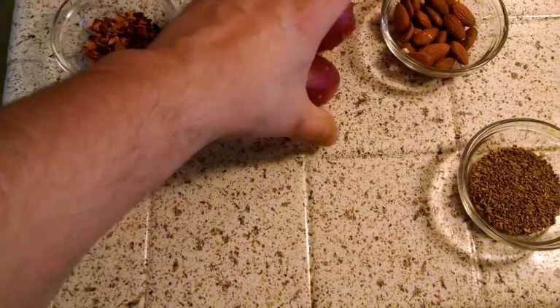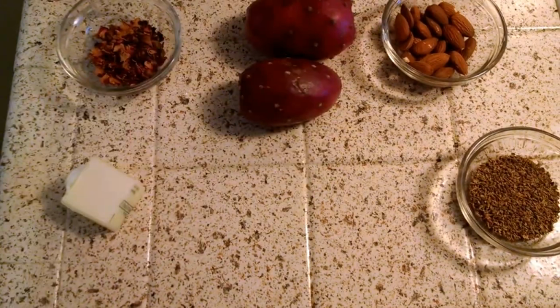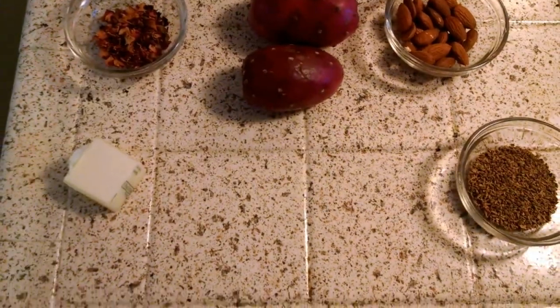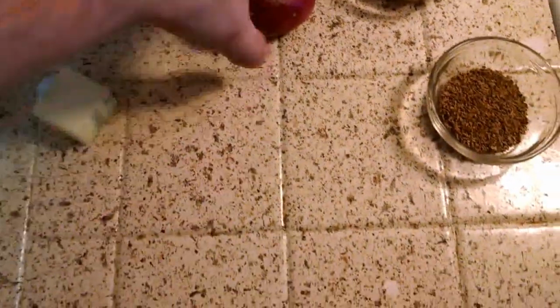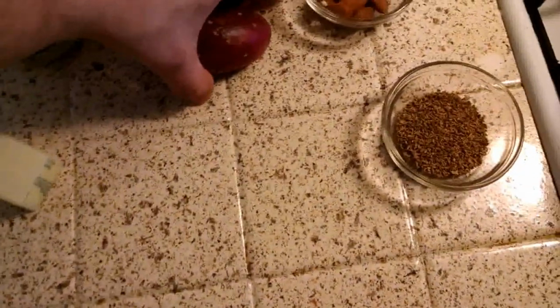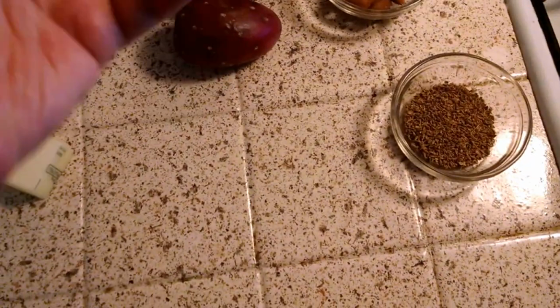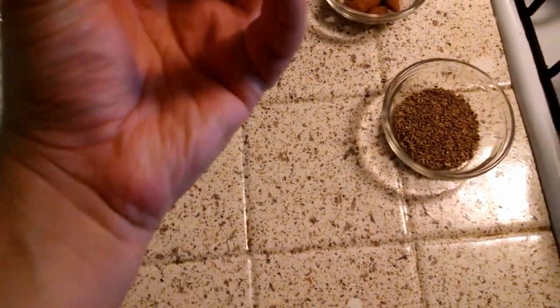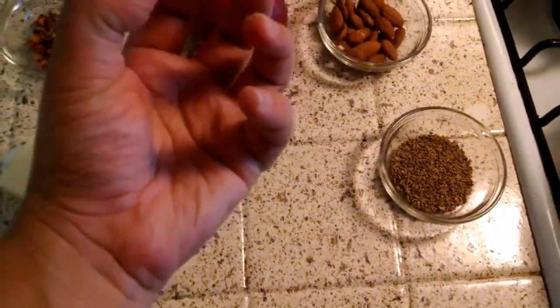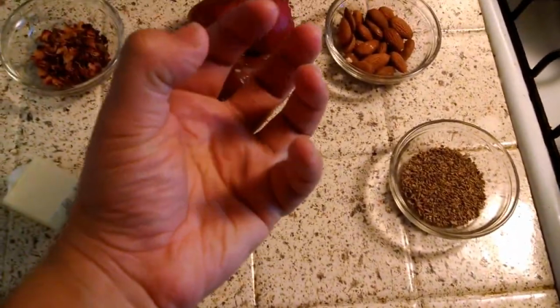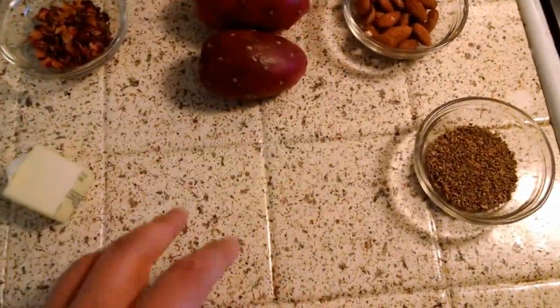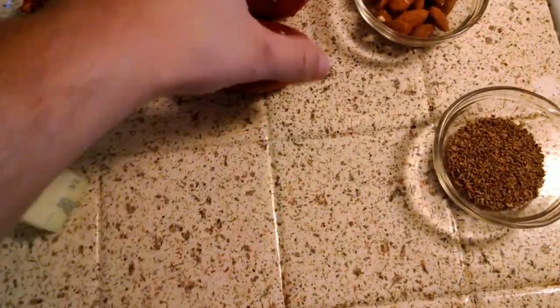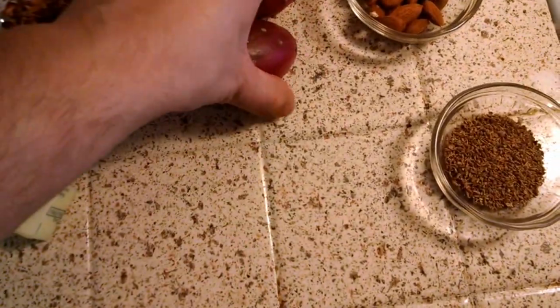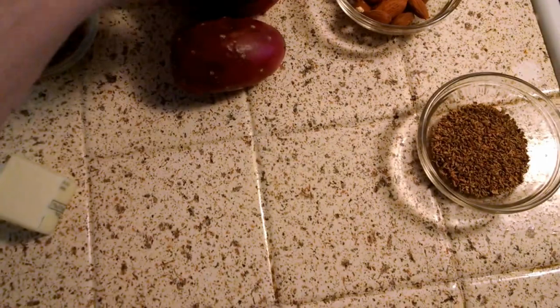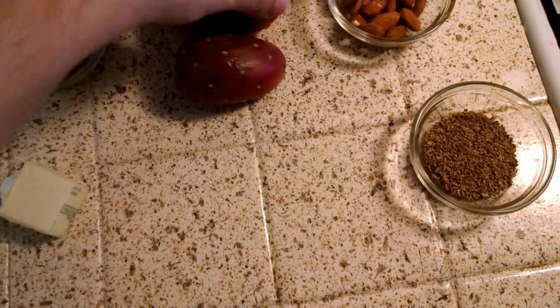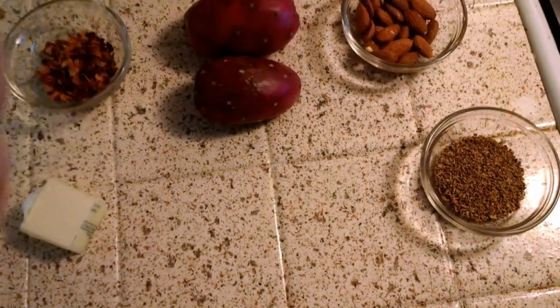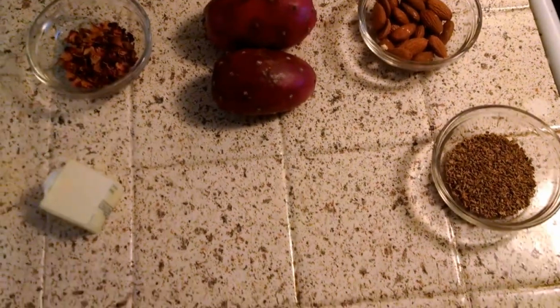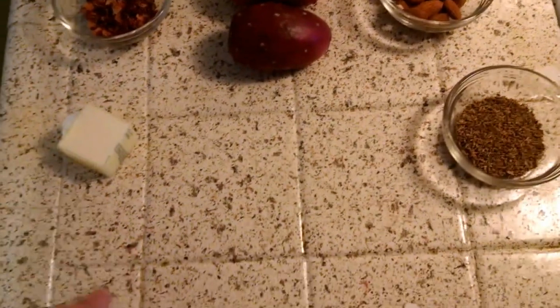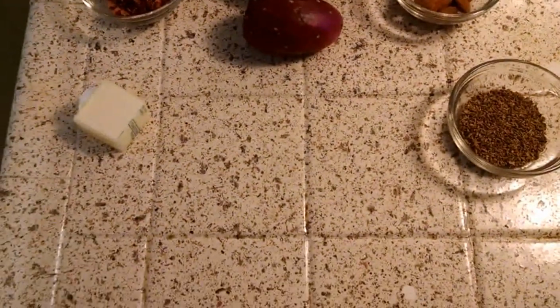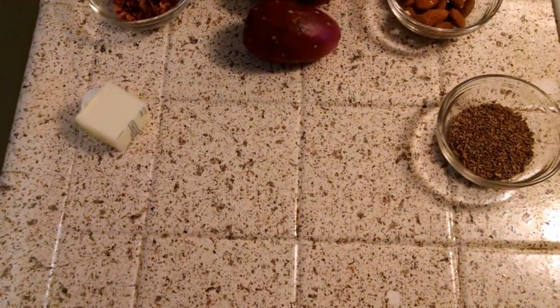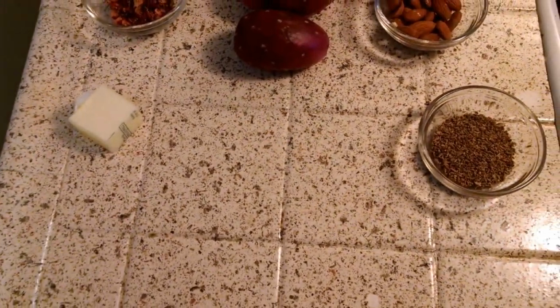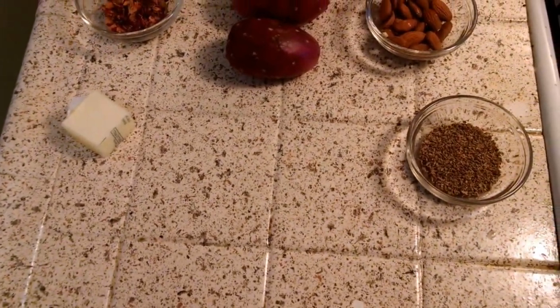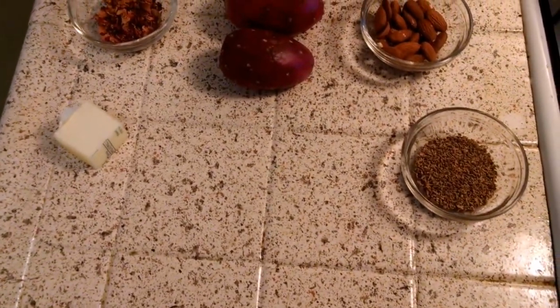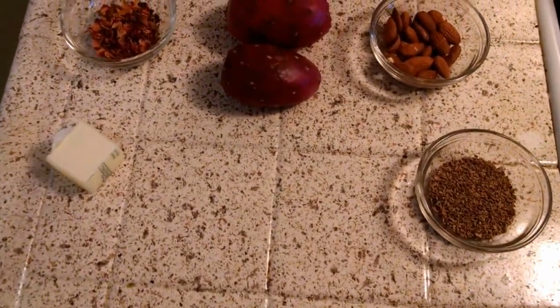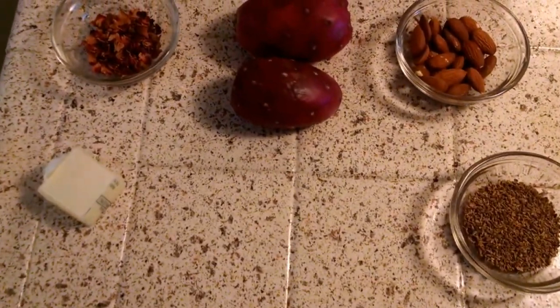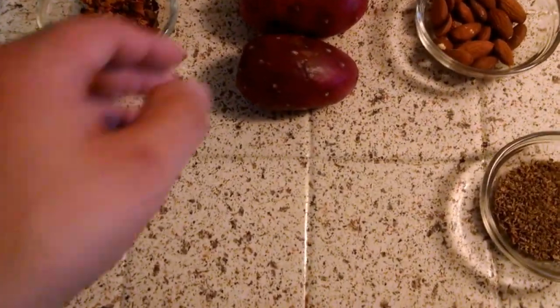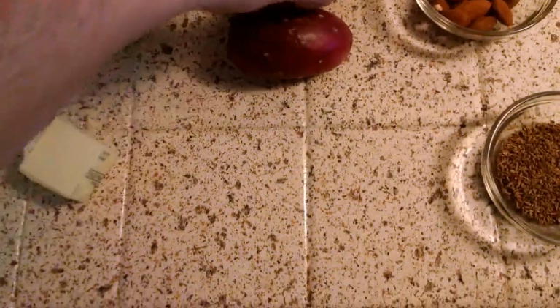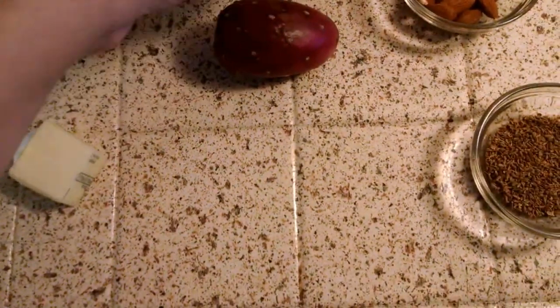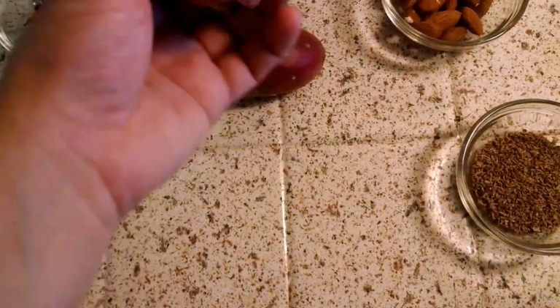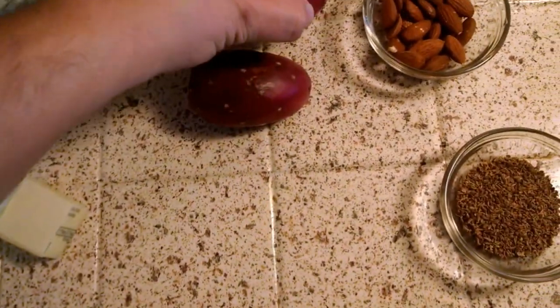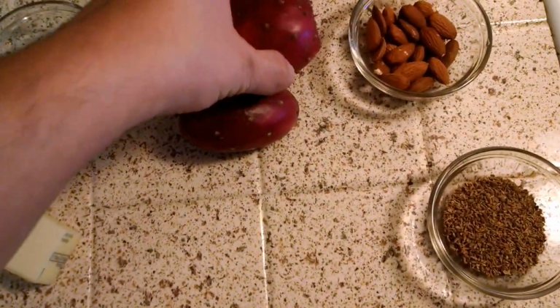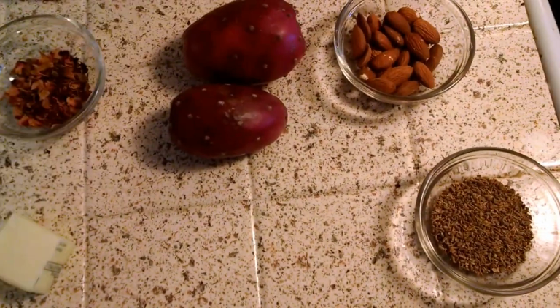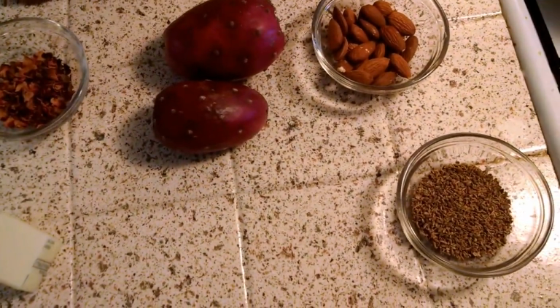Pitayas are pretty big, so that's why I have two of them. It's usually a nice ball of fruit, which is very moist. It has very tiny seeds that you can eat. These ones don't, so I'm going to have to take the seeds out.